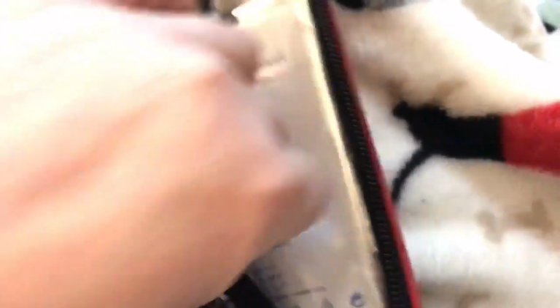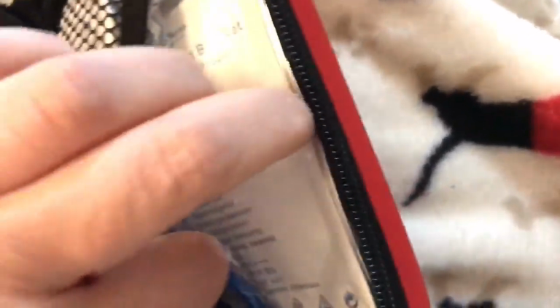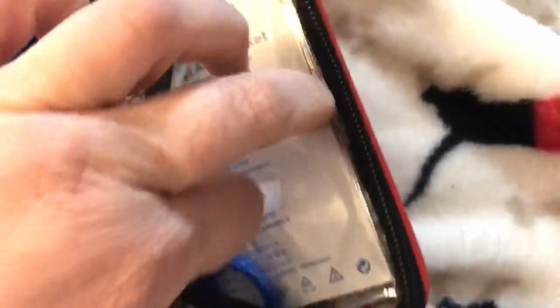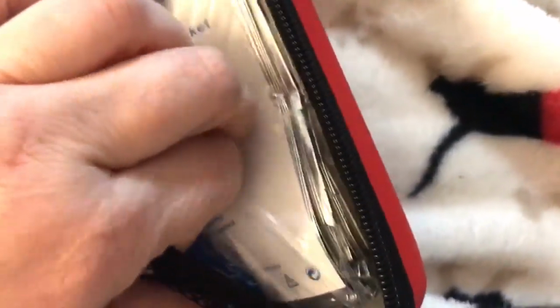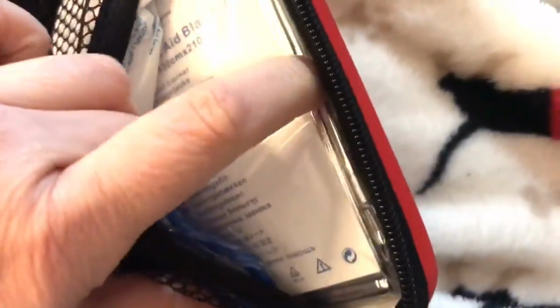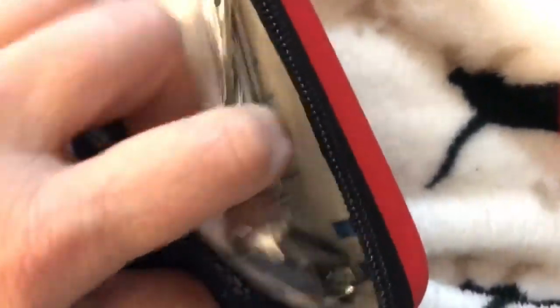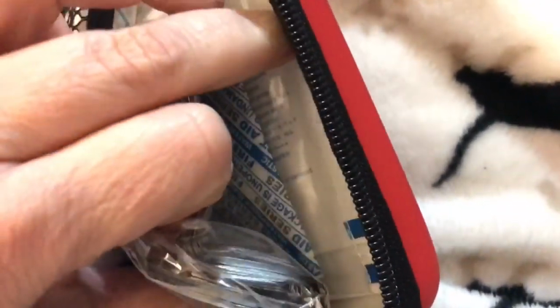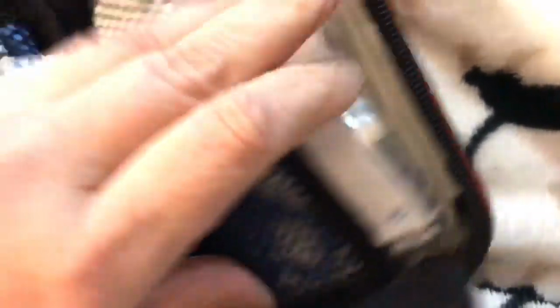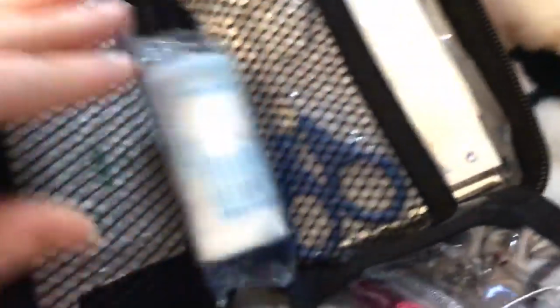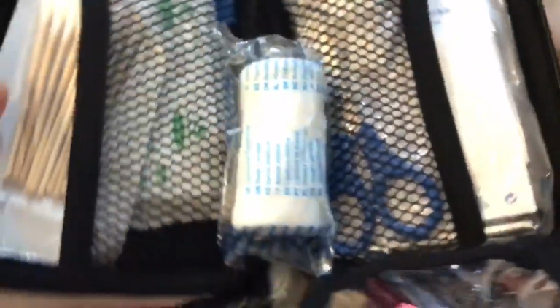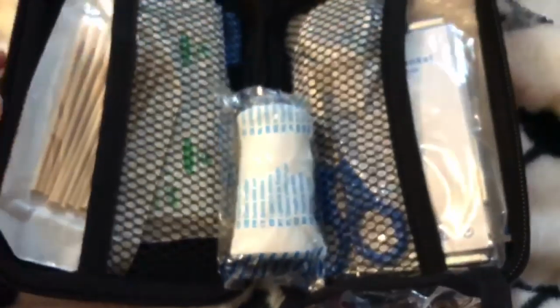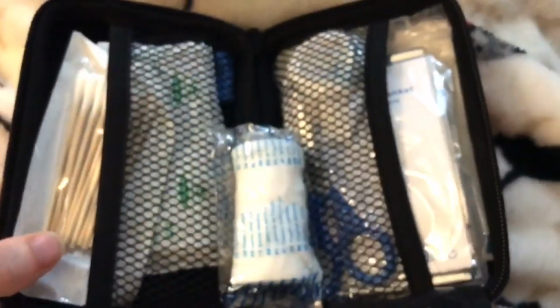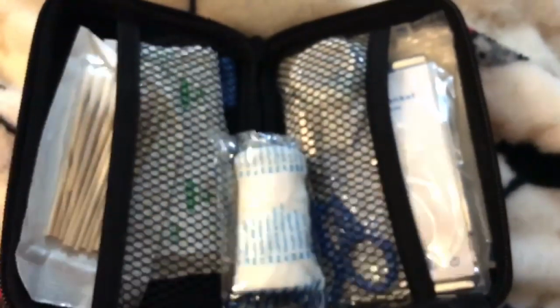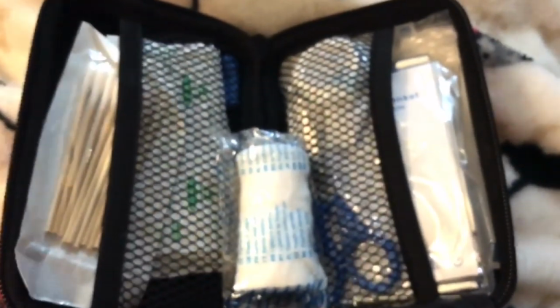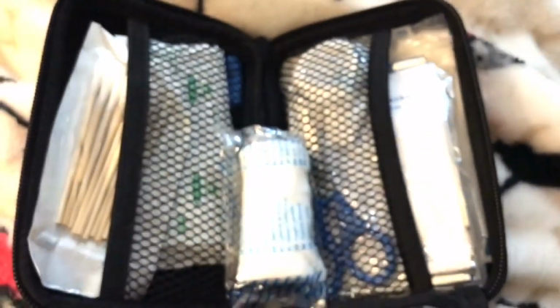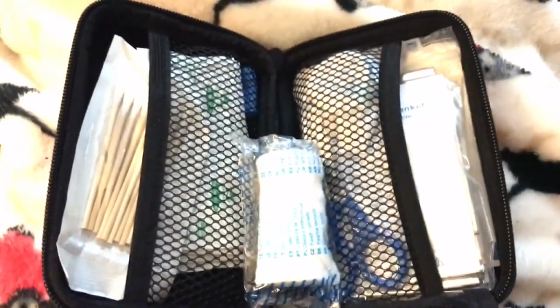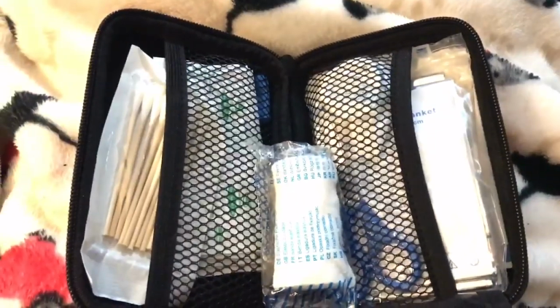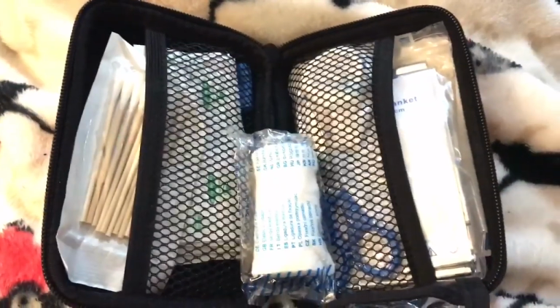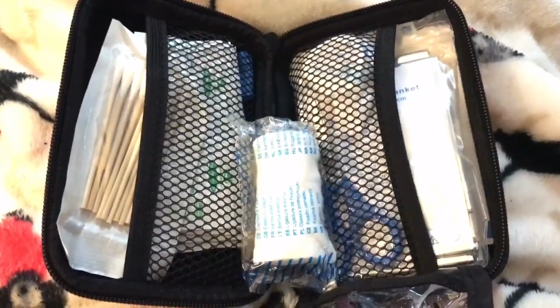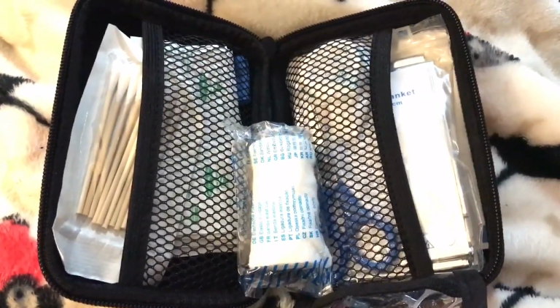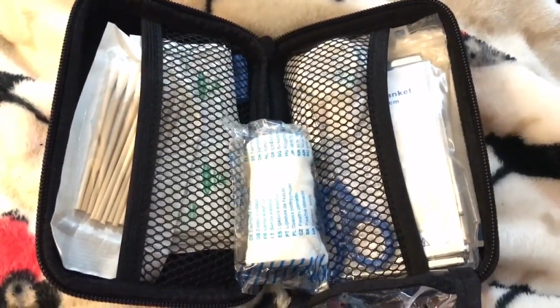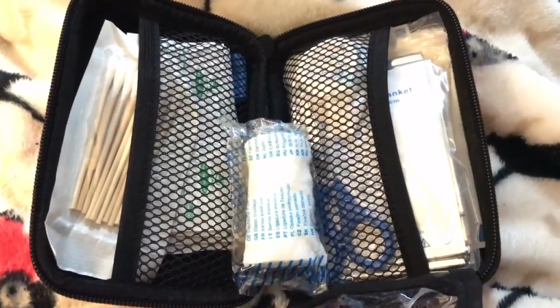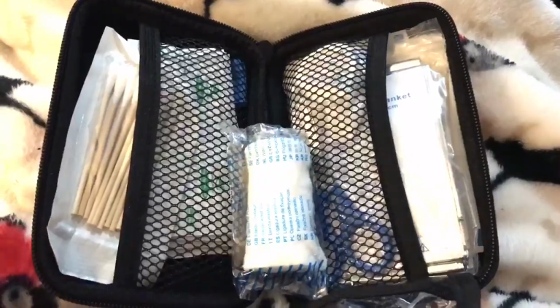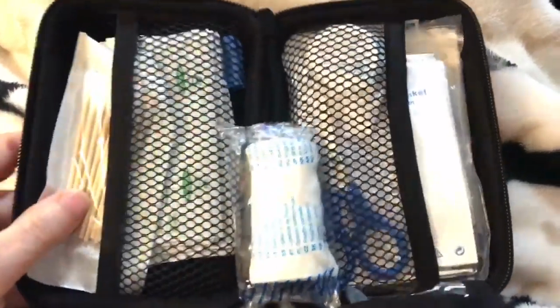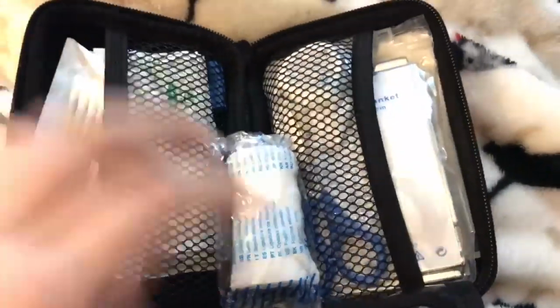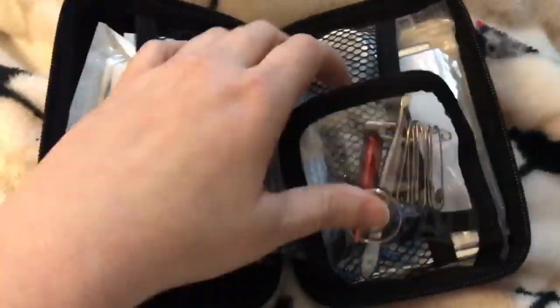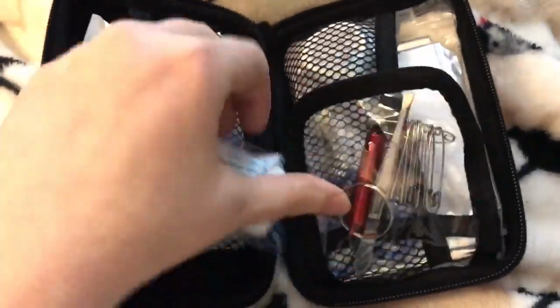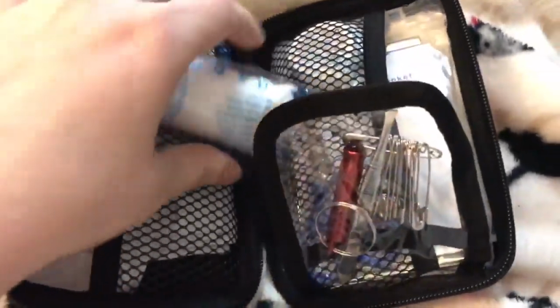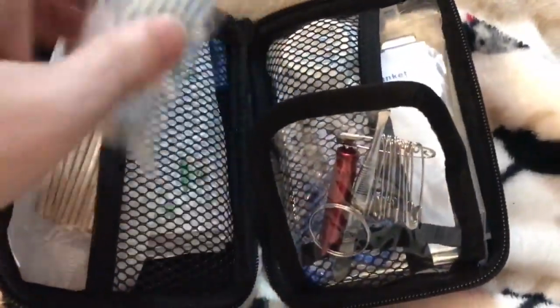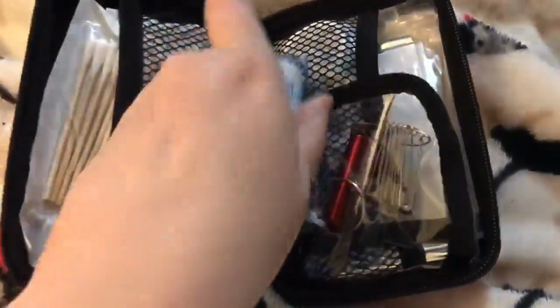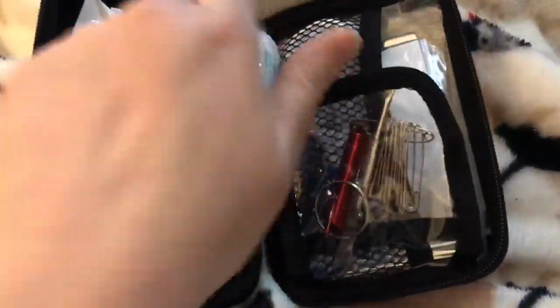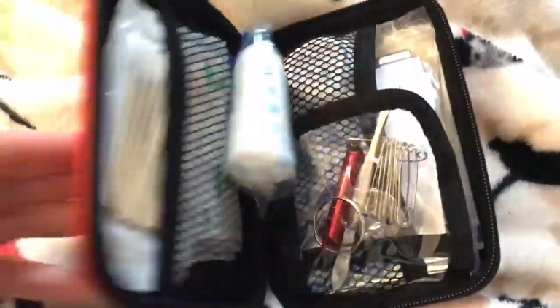Once you use stuff, you can refill it — there's just so much stuff. There's even an emergency blanket in here, so if I'm in my car and it's really cold and I break down, I won't get cold. Just check out the link.